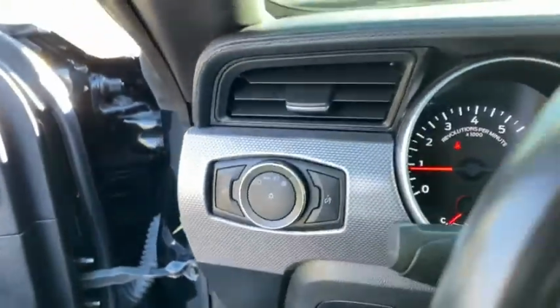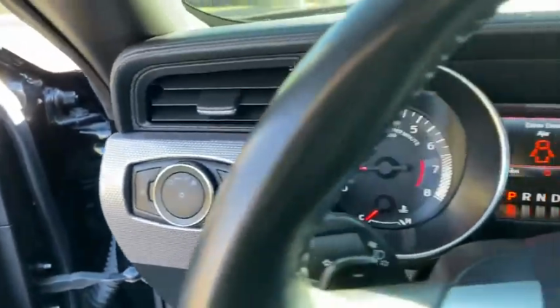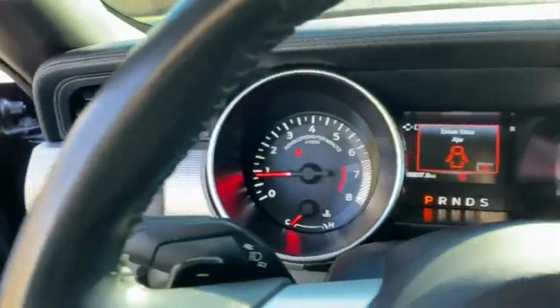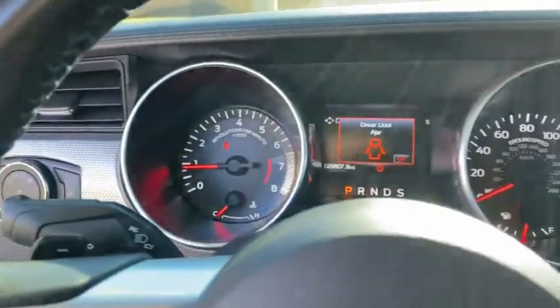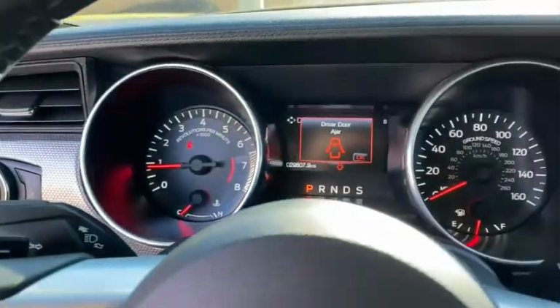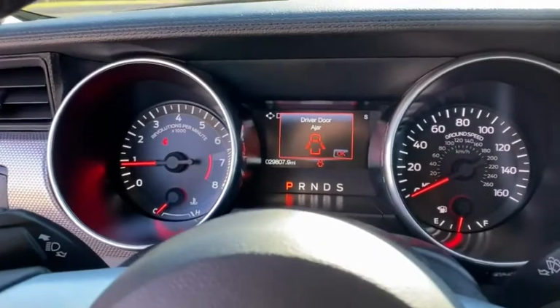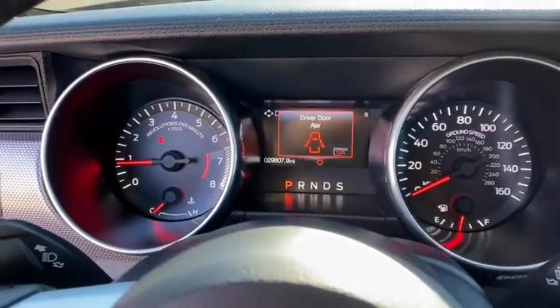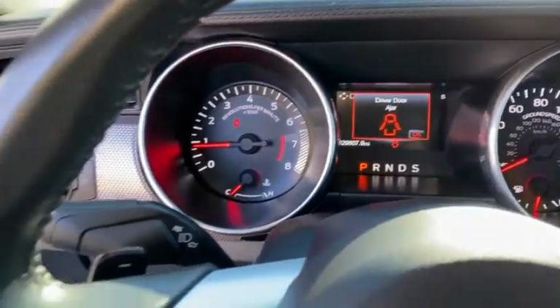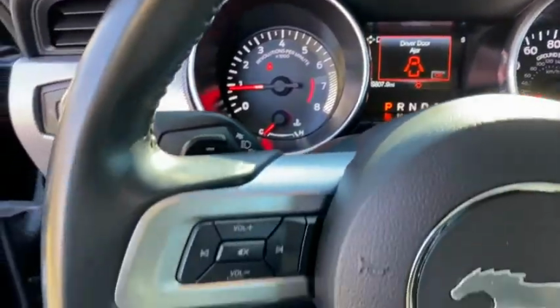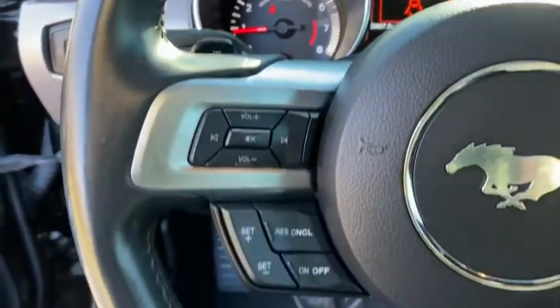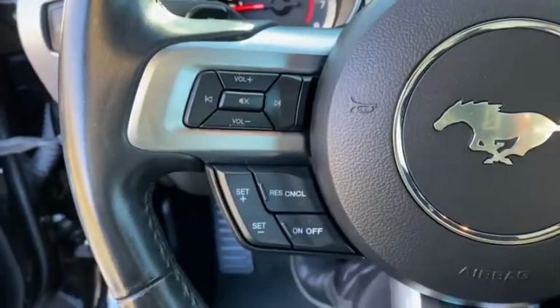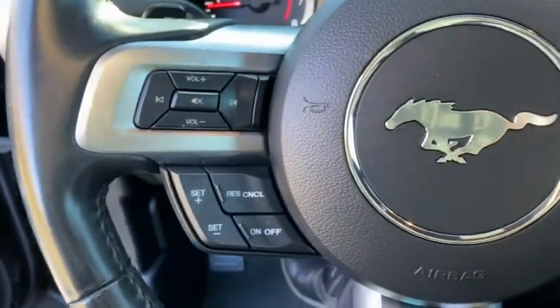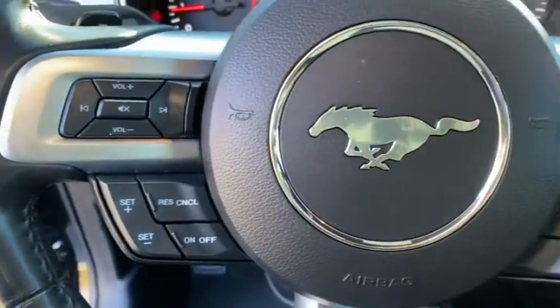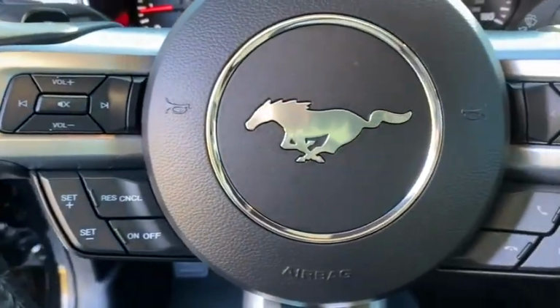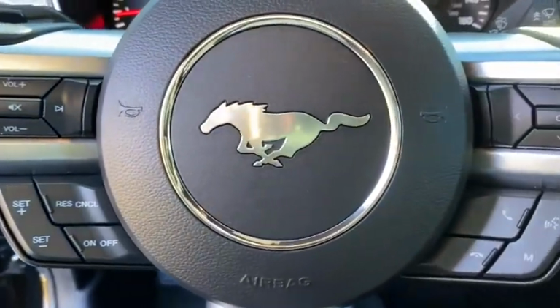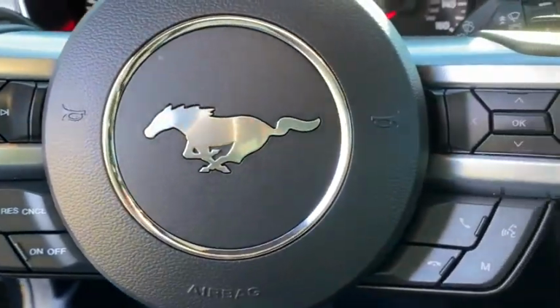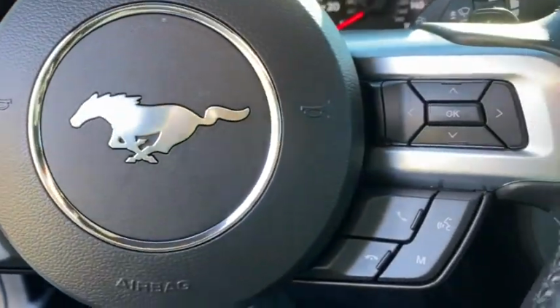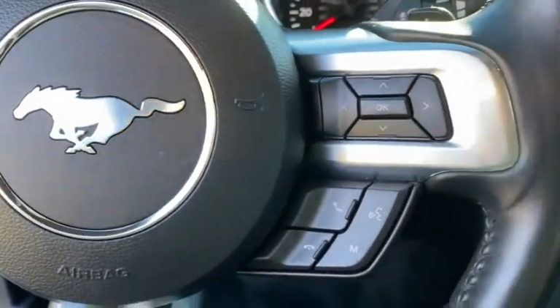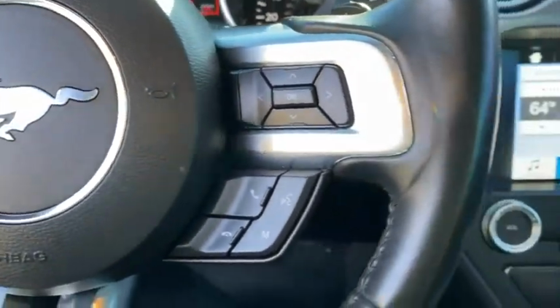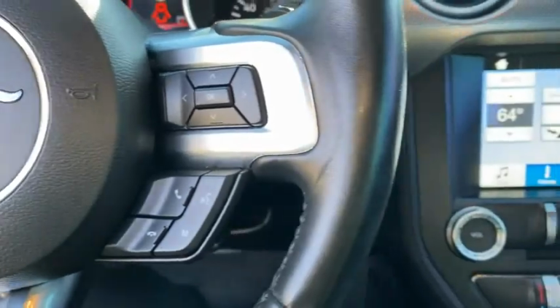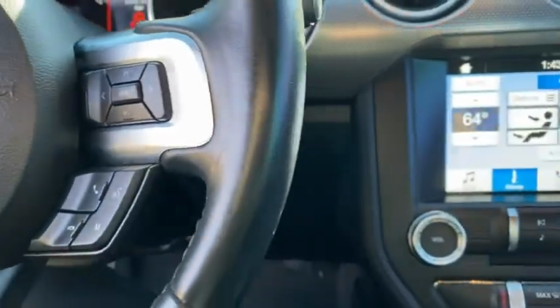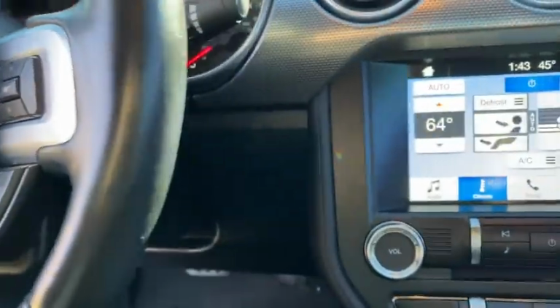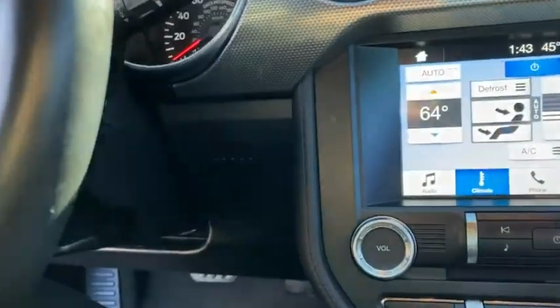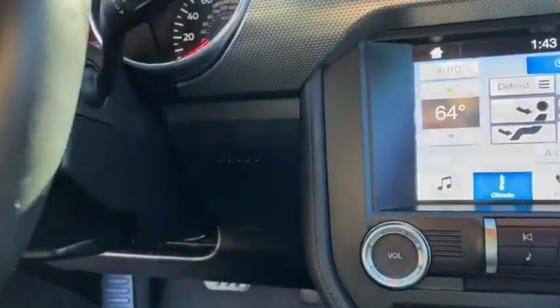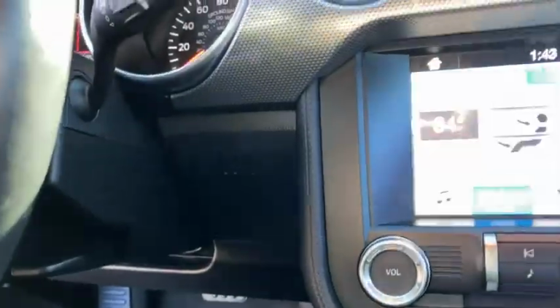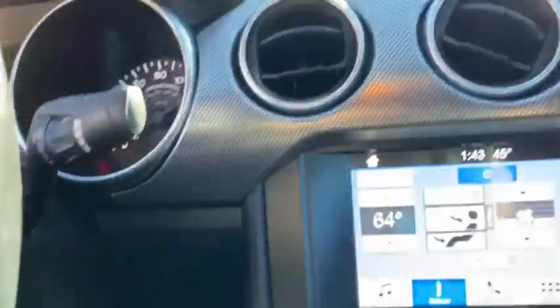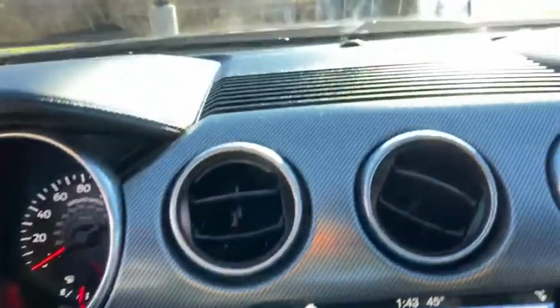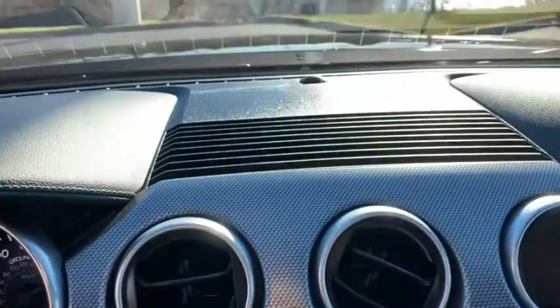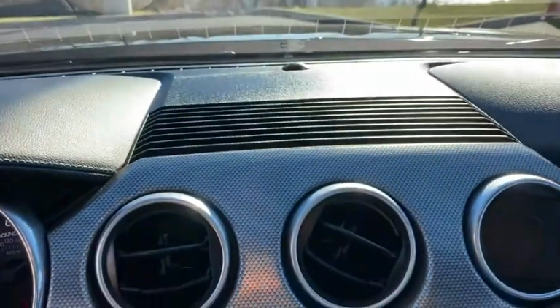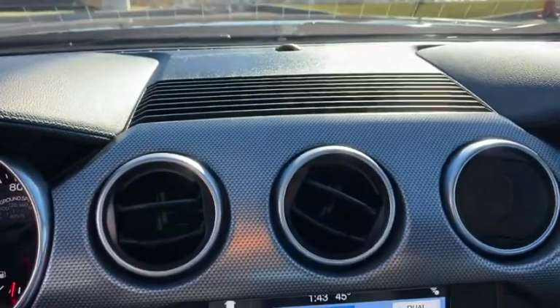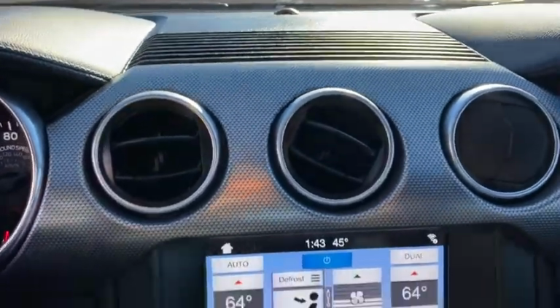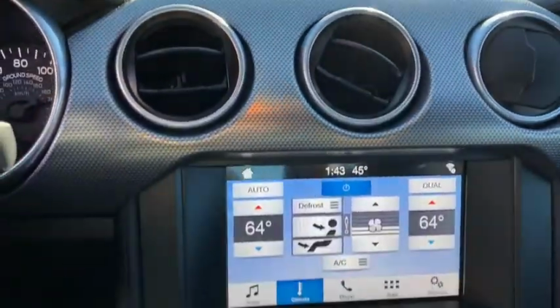Power windows, rear window defroster, CD player, trip computer, overhead console, tachometer, panic alarm, remote keyless entry, brake assist, front bucket seats, driver vanity mirror.